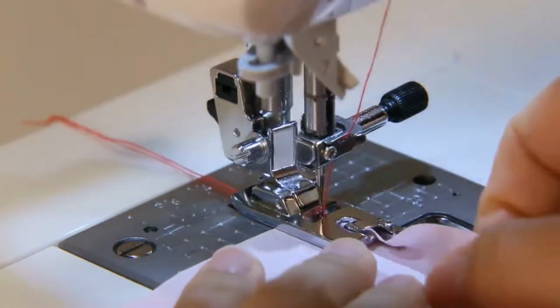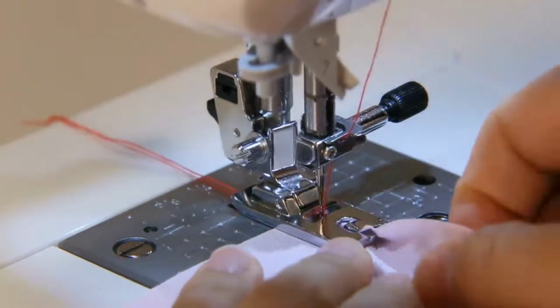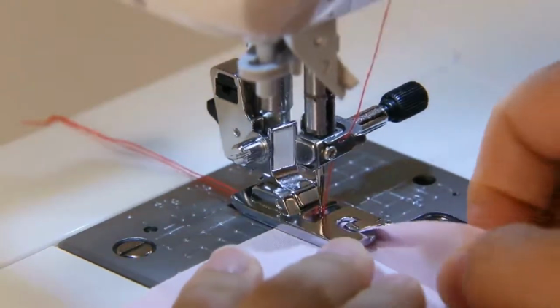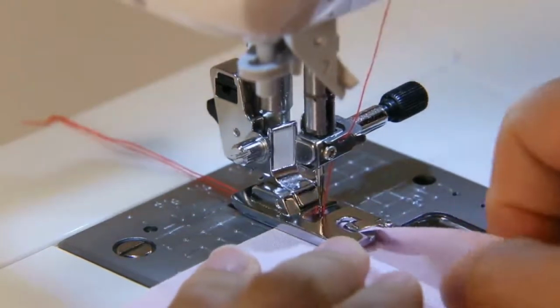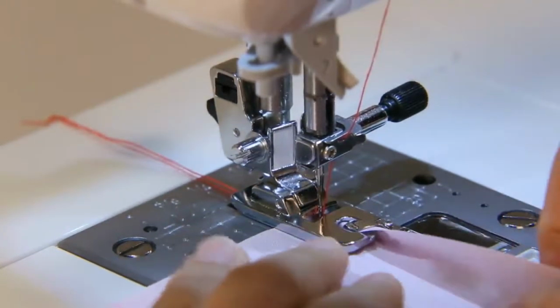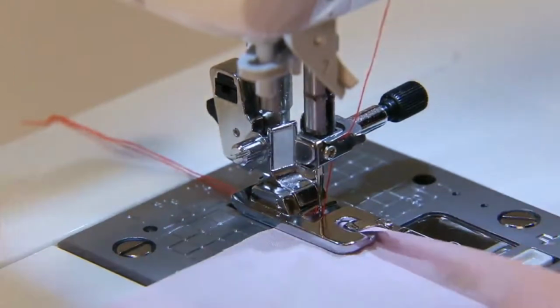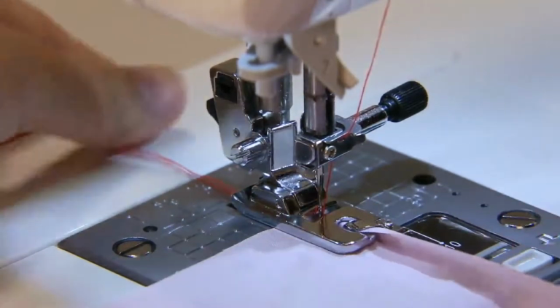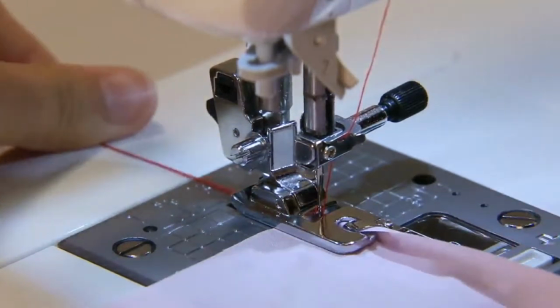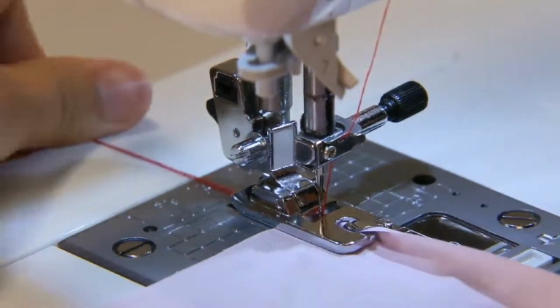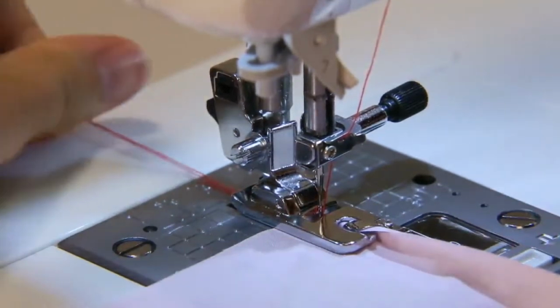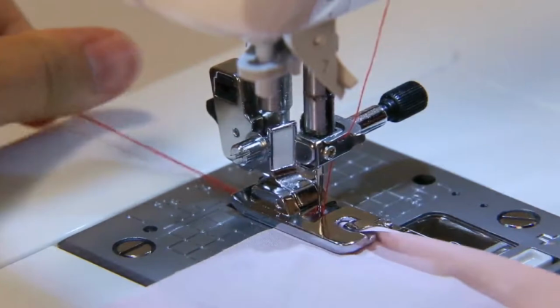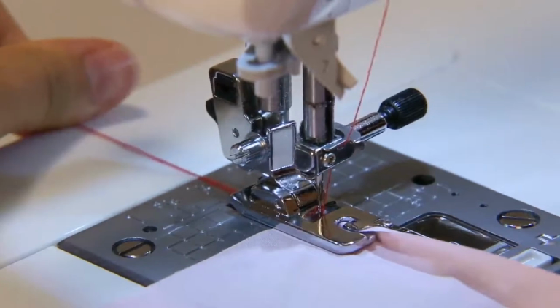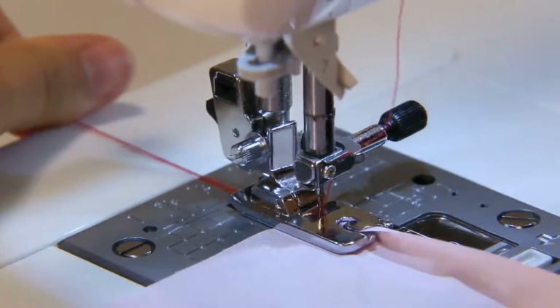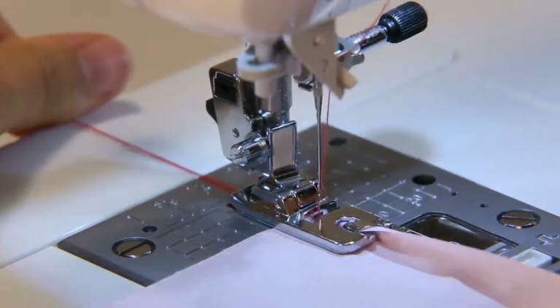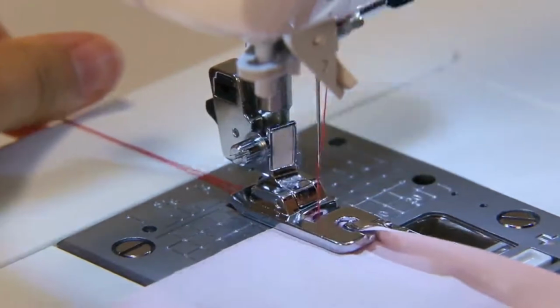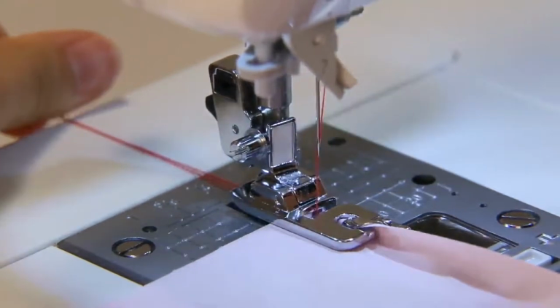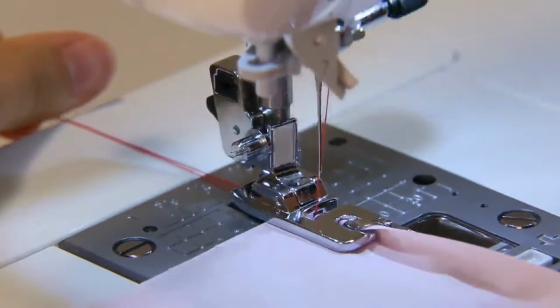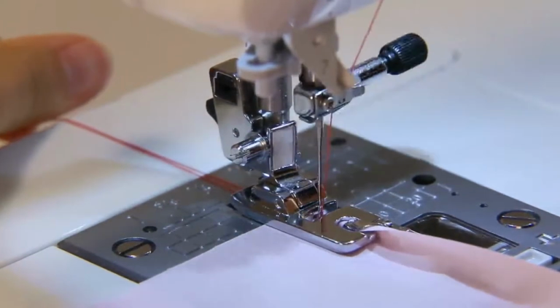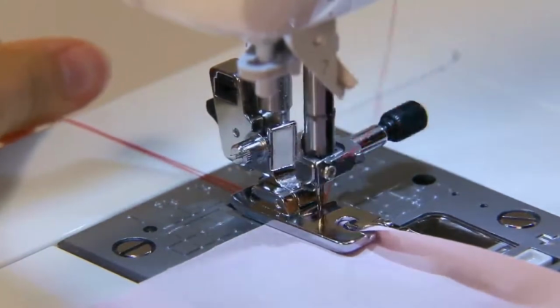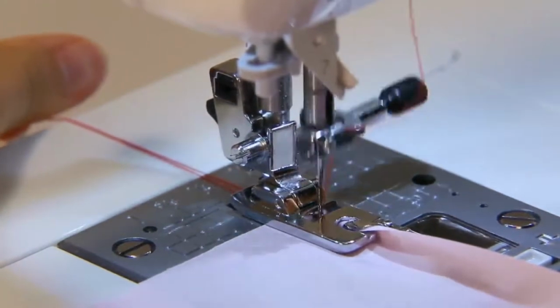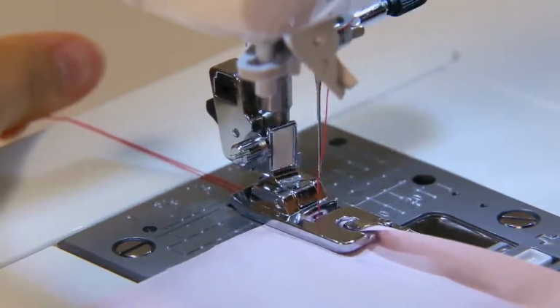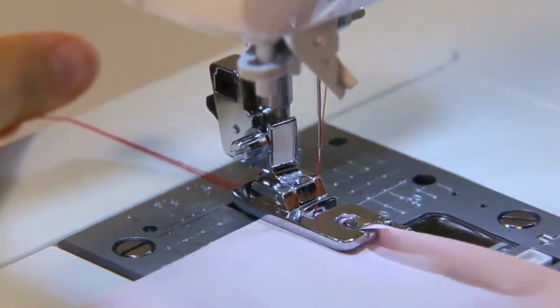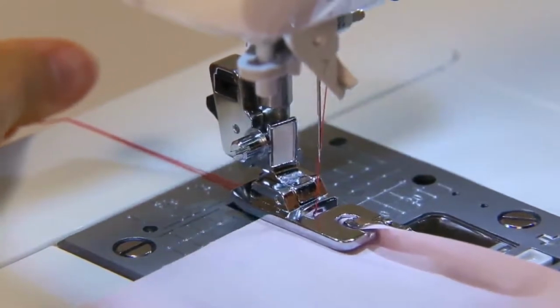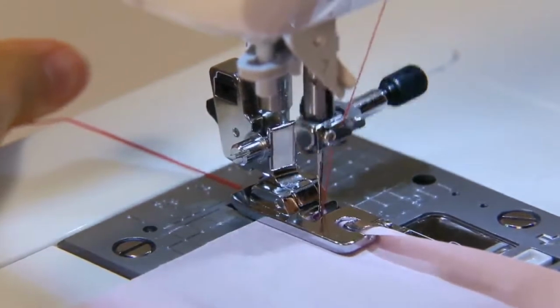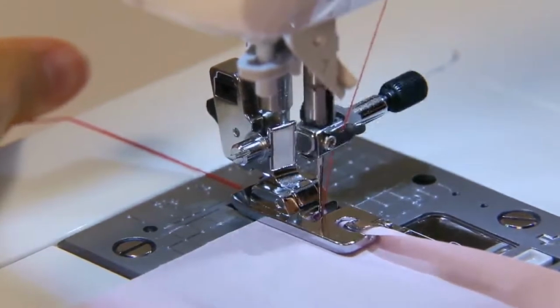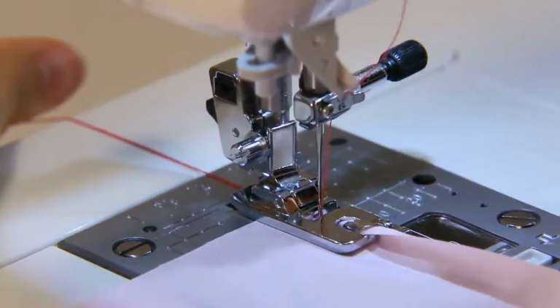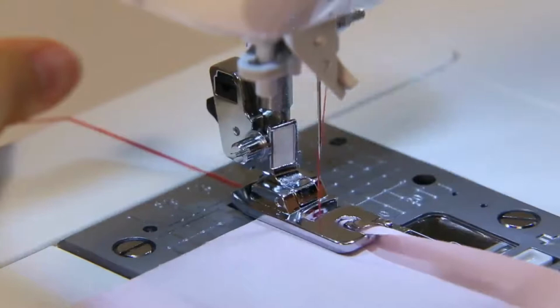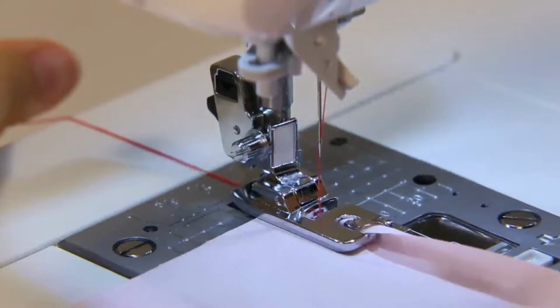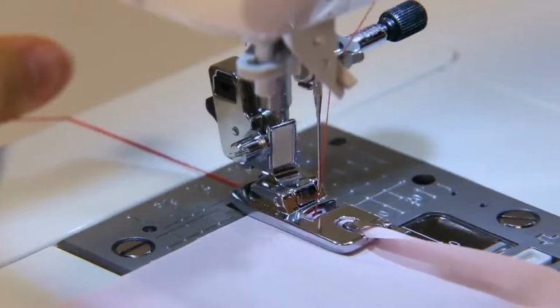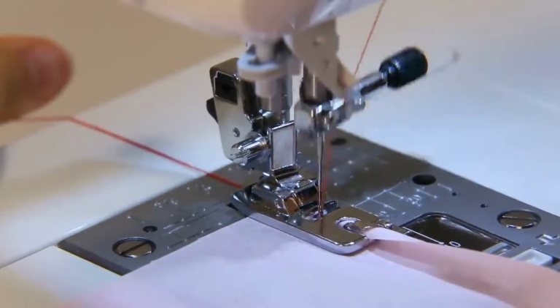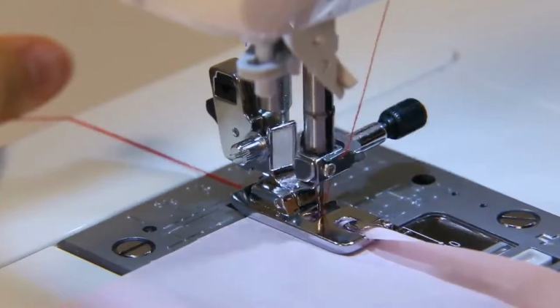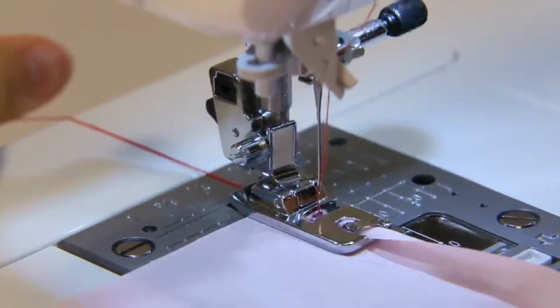Drawing ends of needle and bobbin threads, turn the handwheel three or four turns by hand to guide the fabric to the hammer foot.